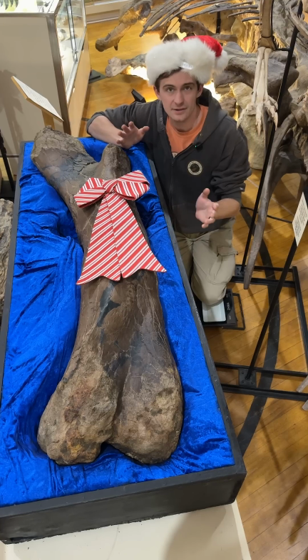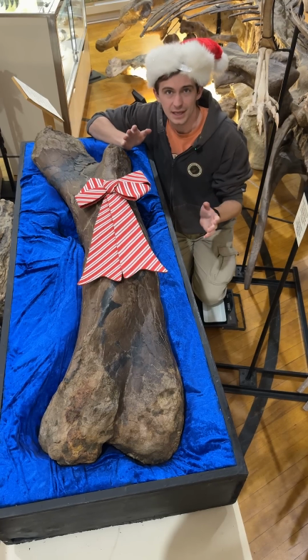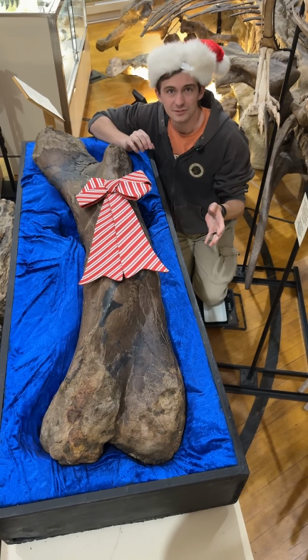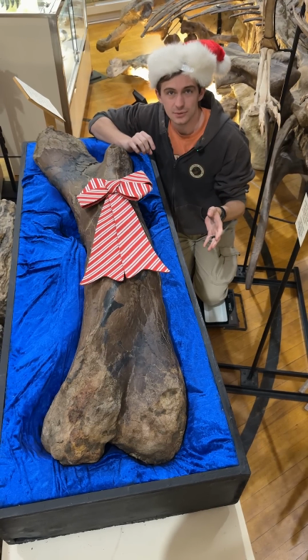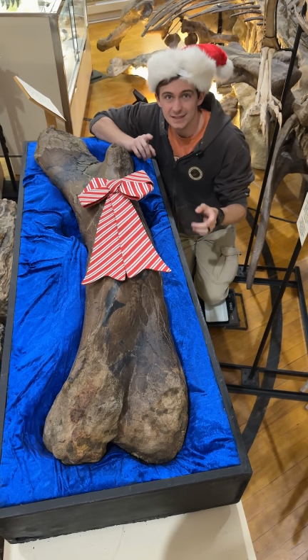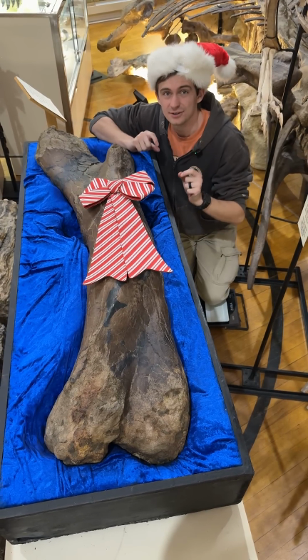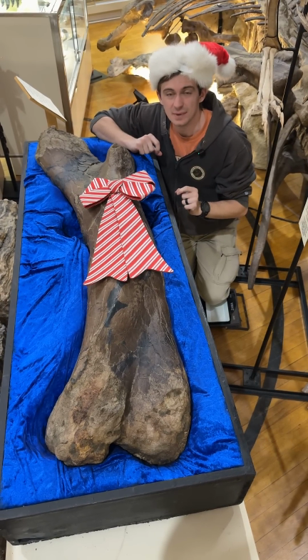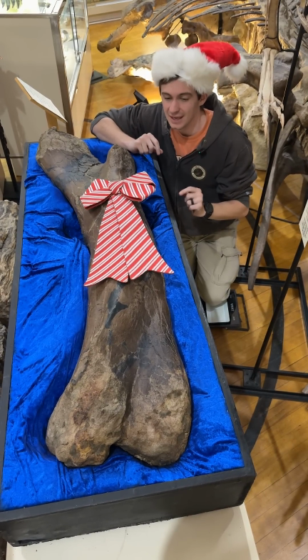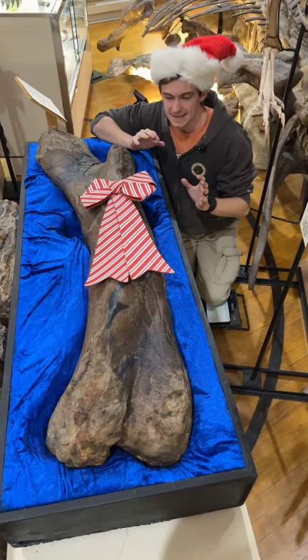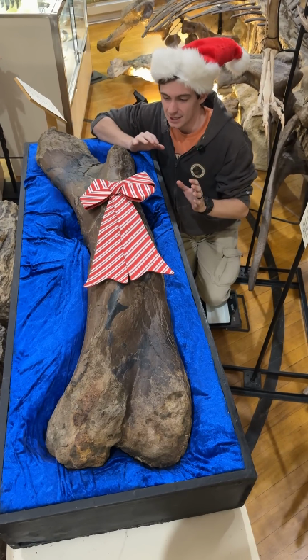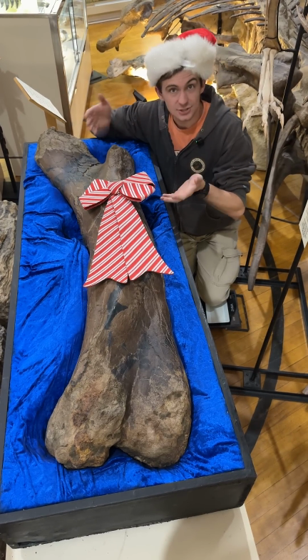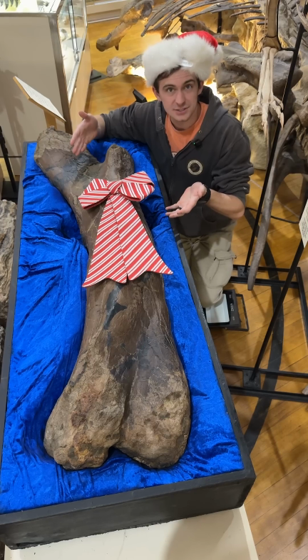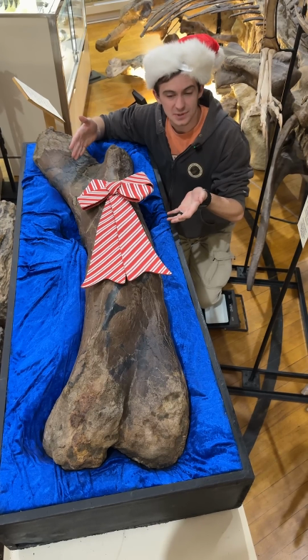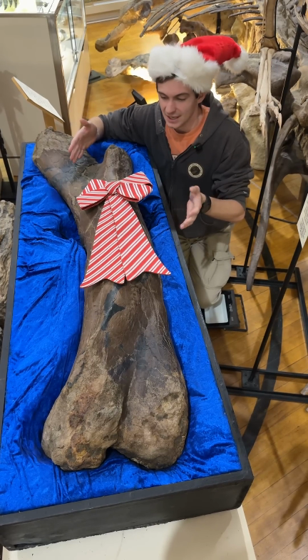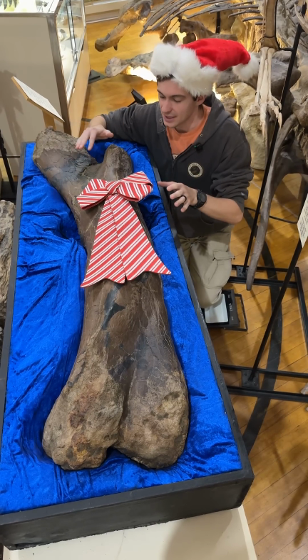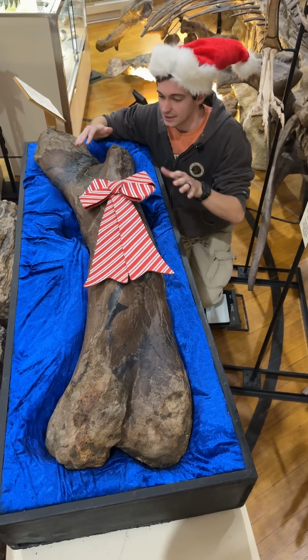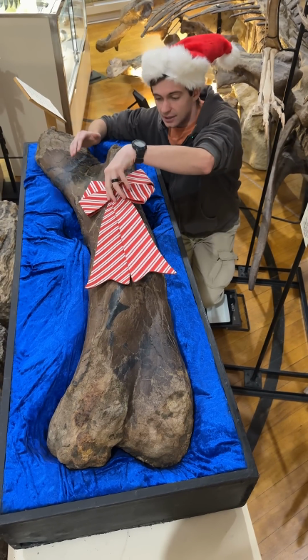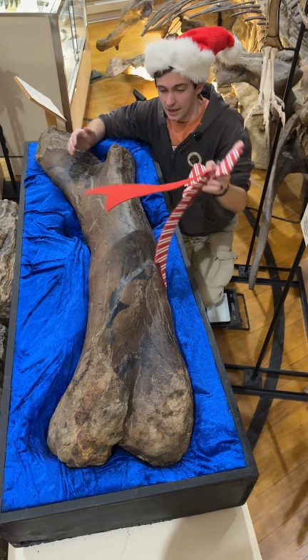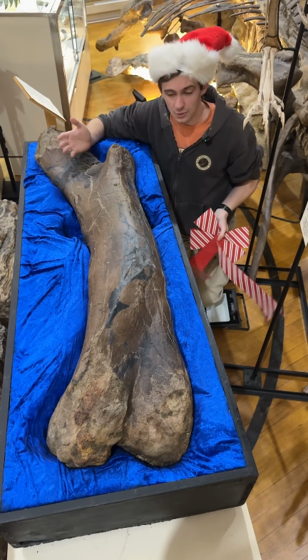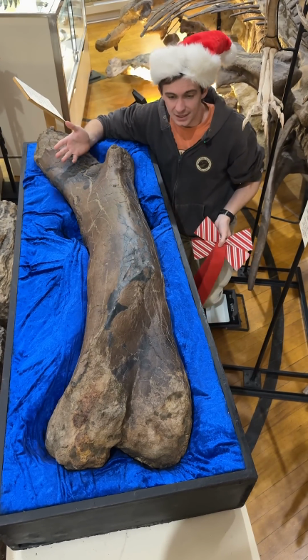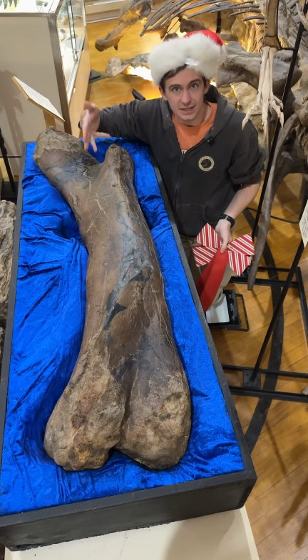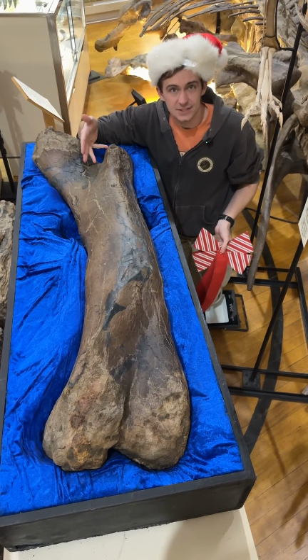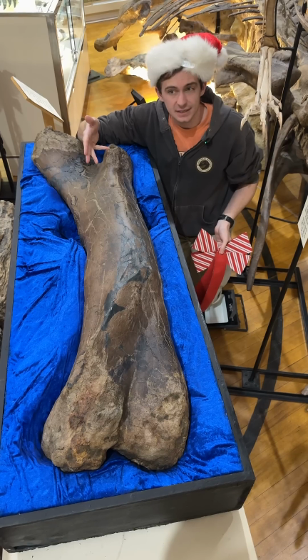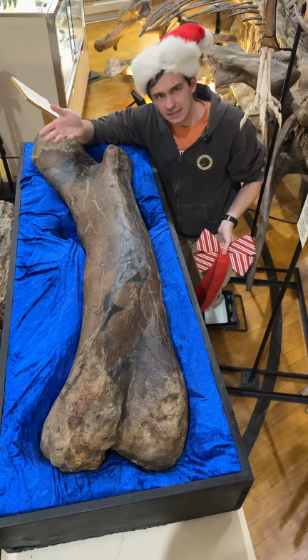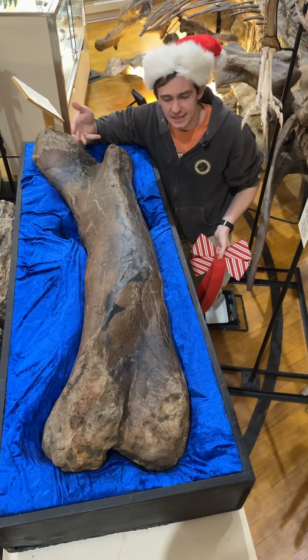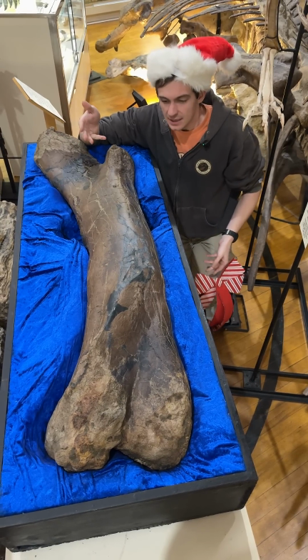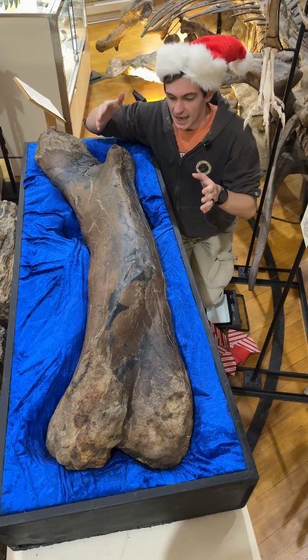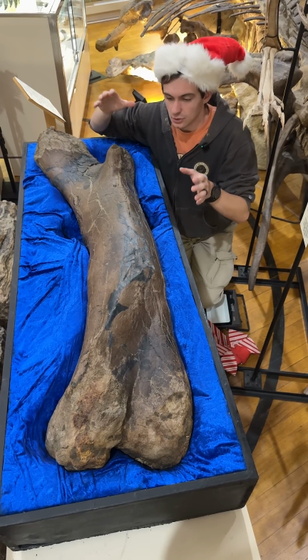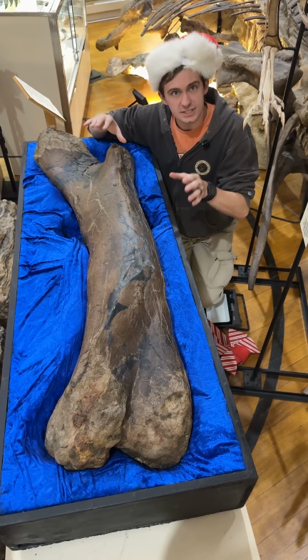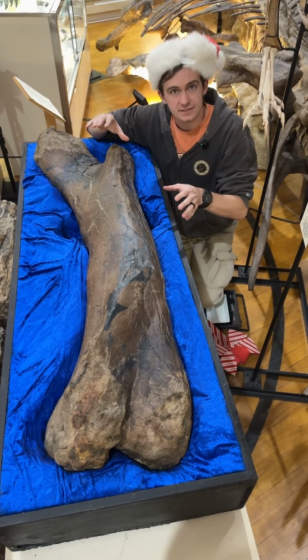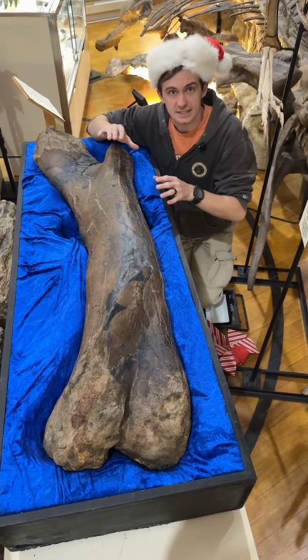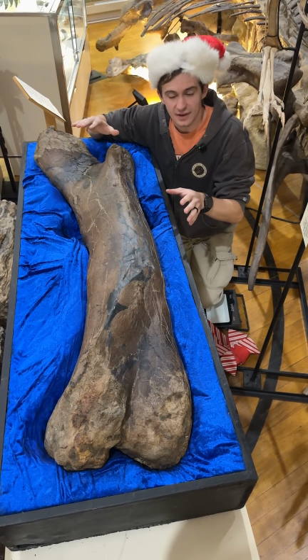Hey everyone and welcome to Fossil of the Week. This is our Christmas special and I say that because we actually got you guys a Christmas present. This right here, as we open it, looks like a T-rex femur — that's because it is, but it's actually the largest T-rex femur that's ever been found.